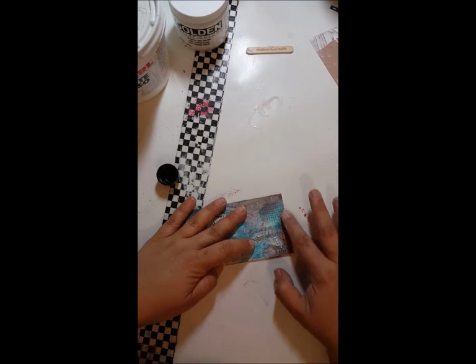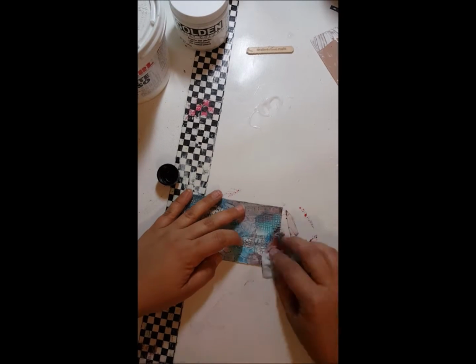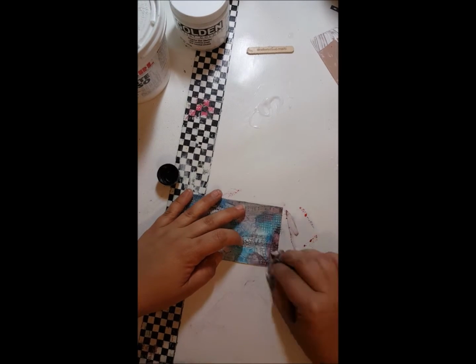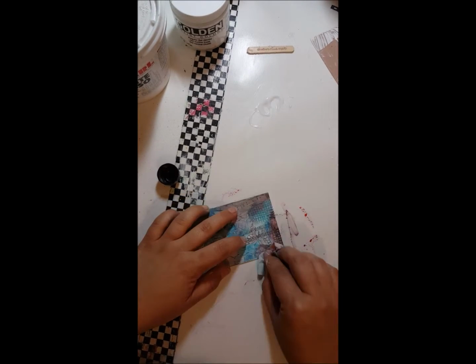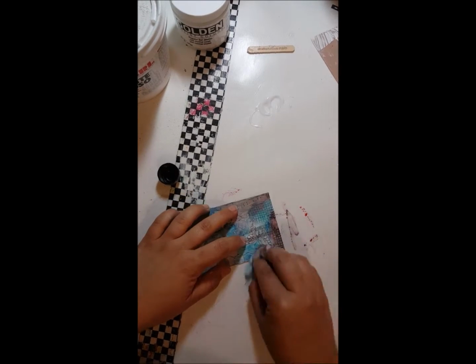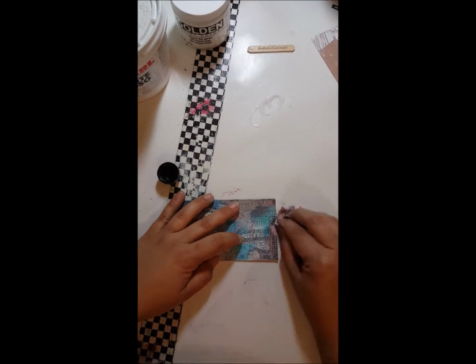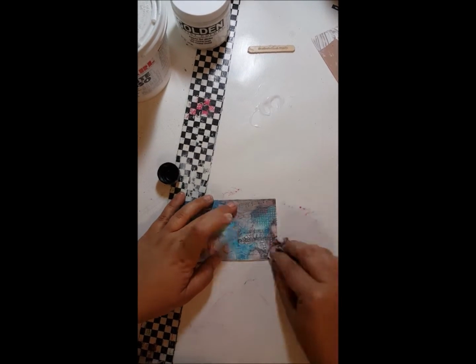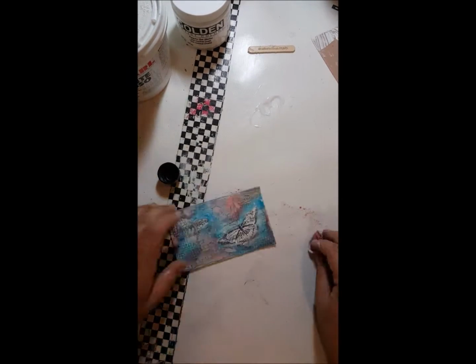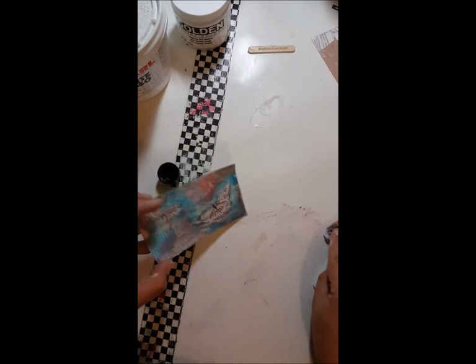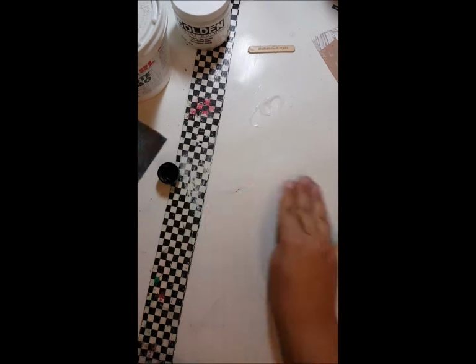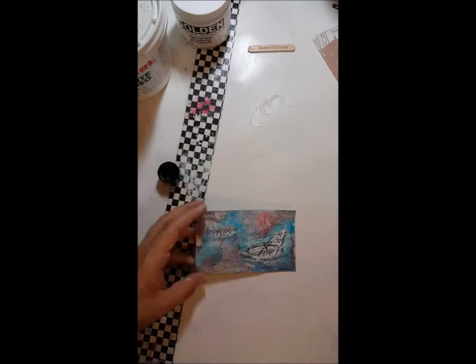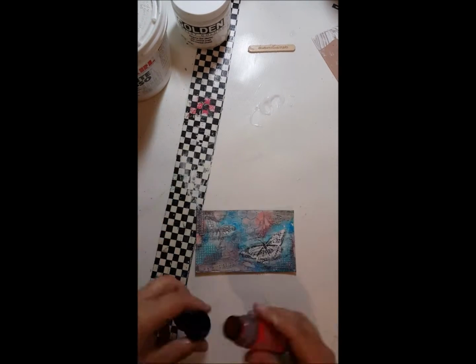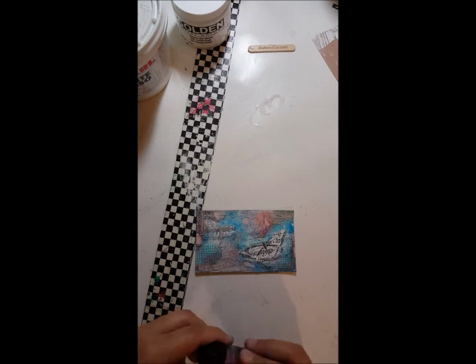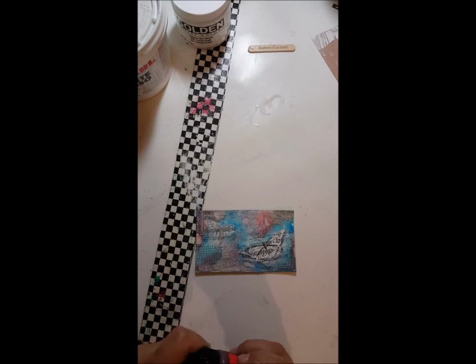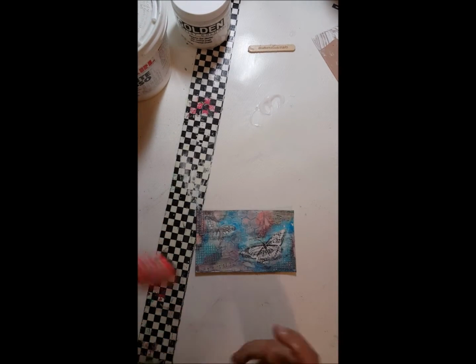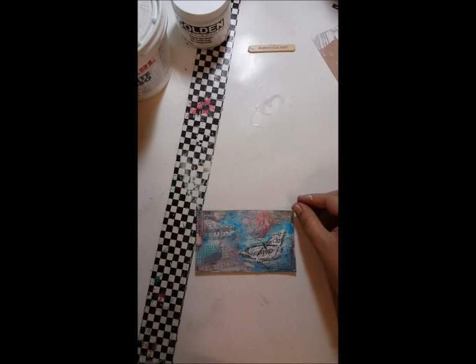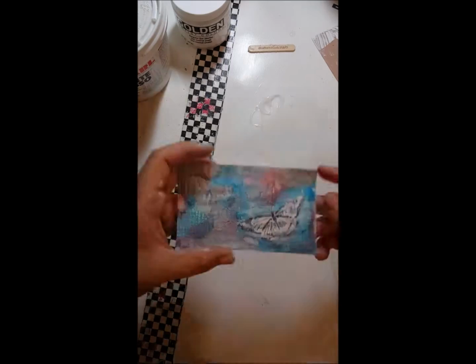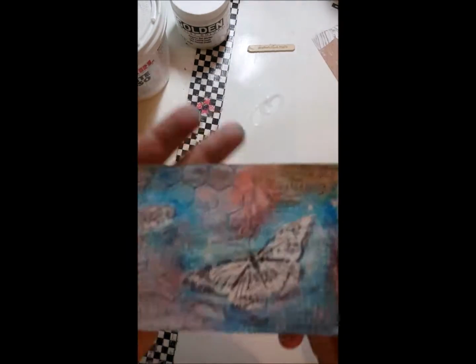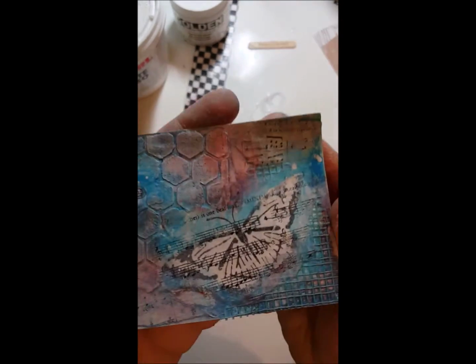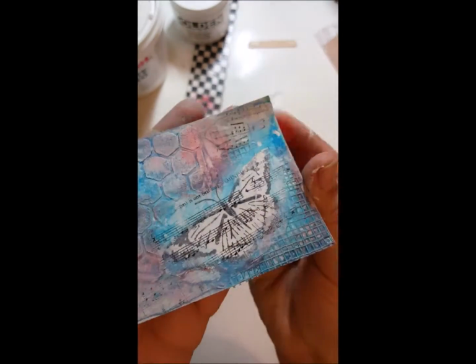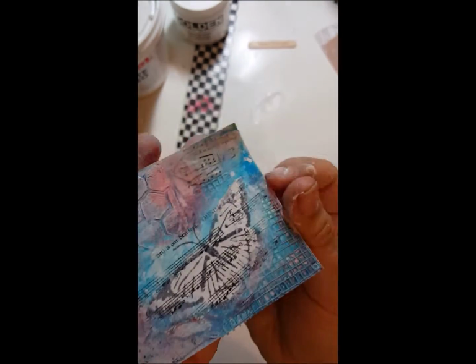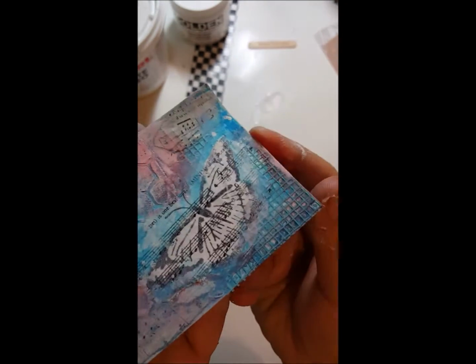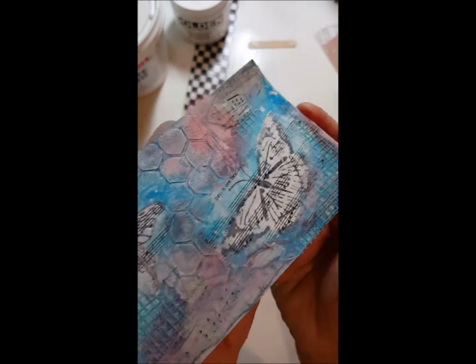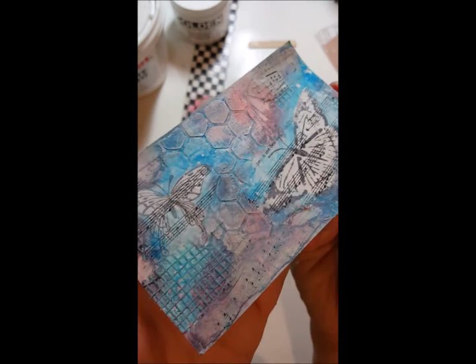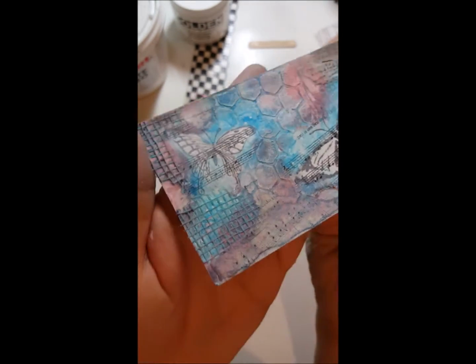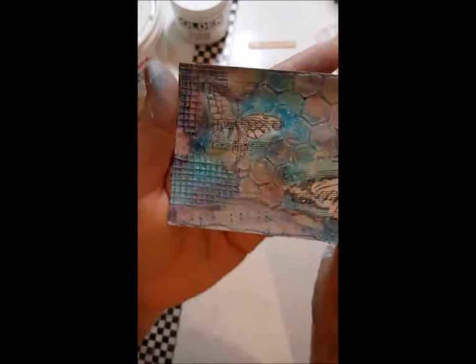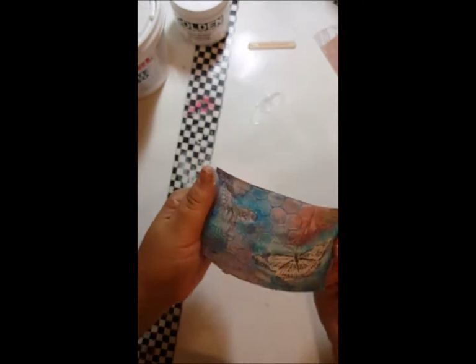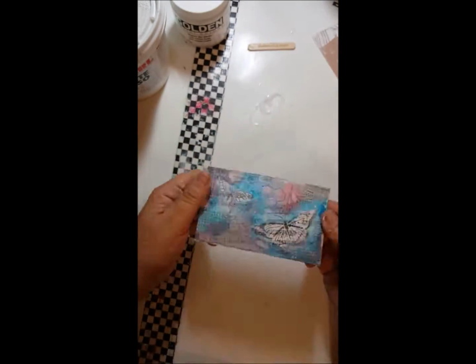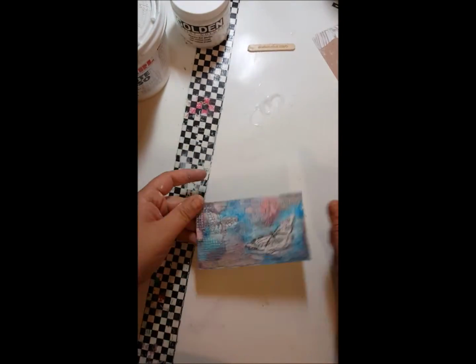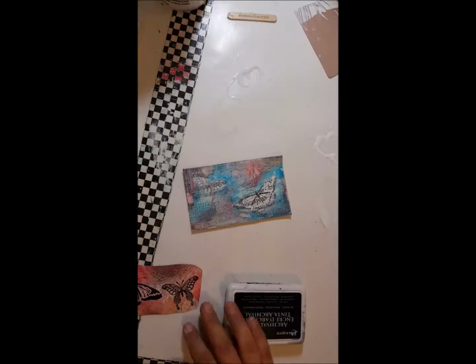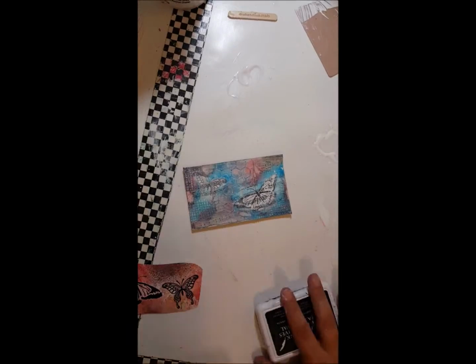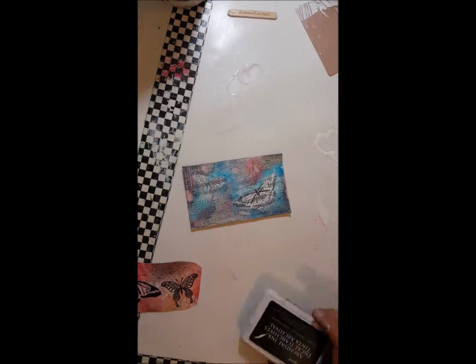I like to feel what I'm doing and I don't feel like I get that with paint brushes. Here's what it looks like right now.